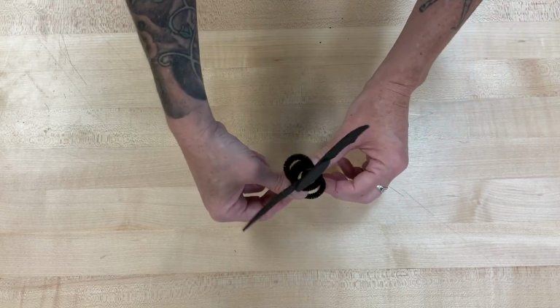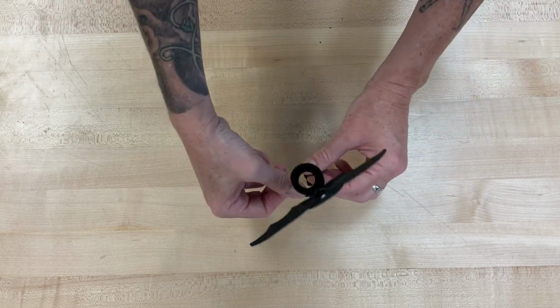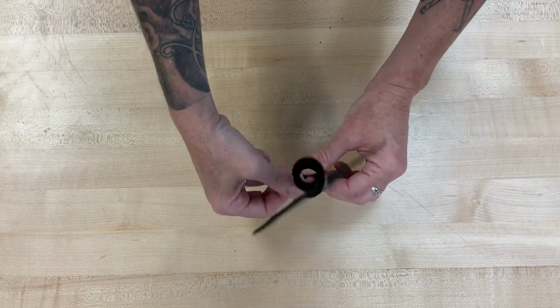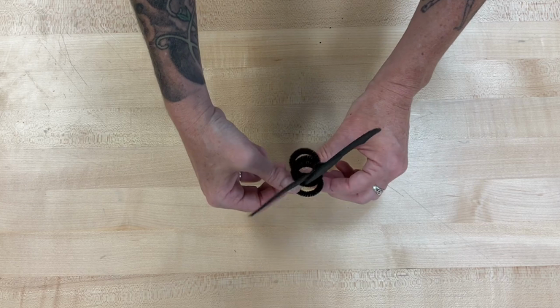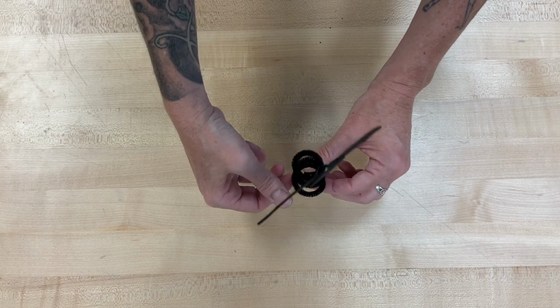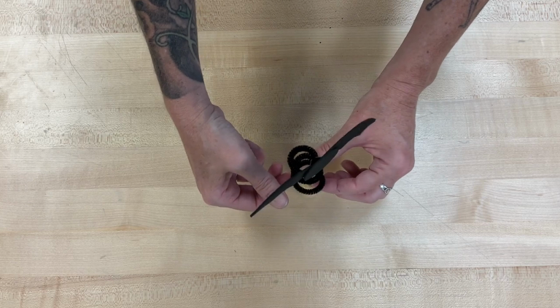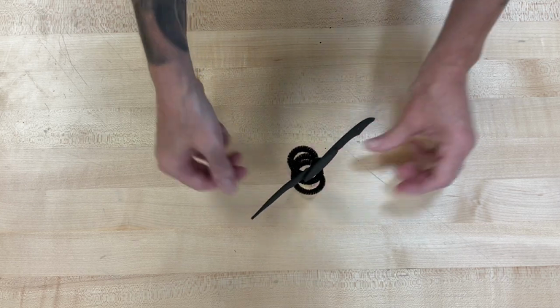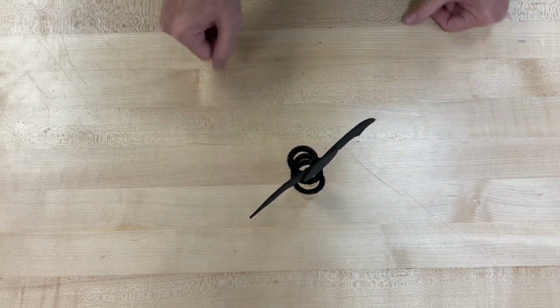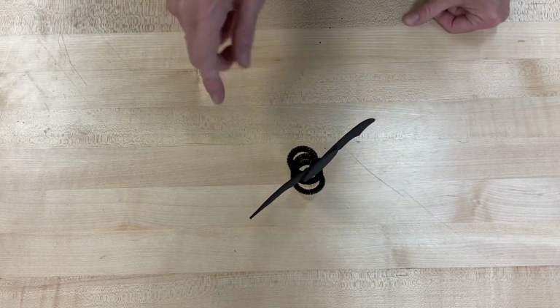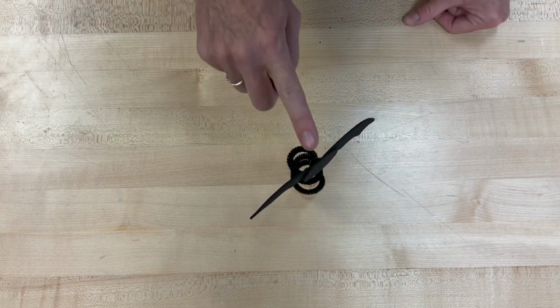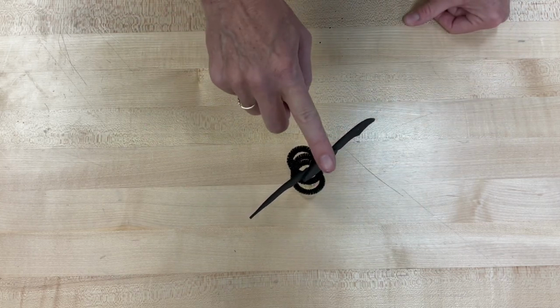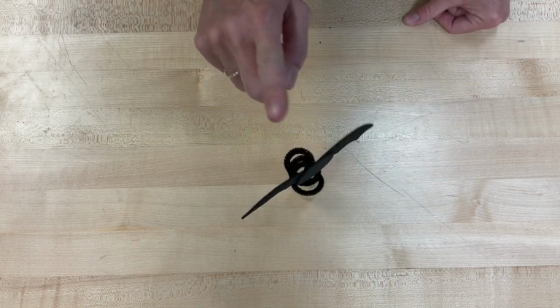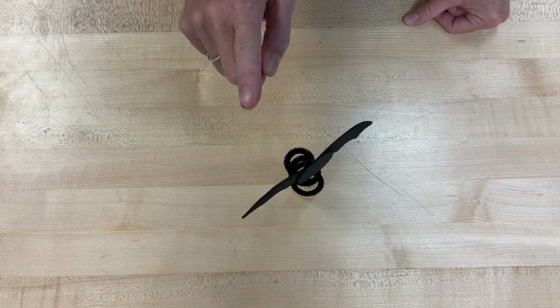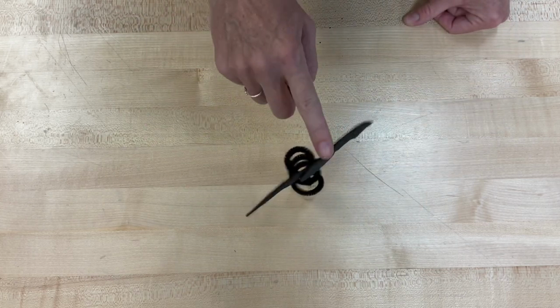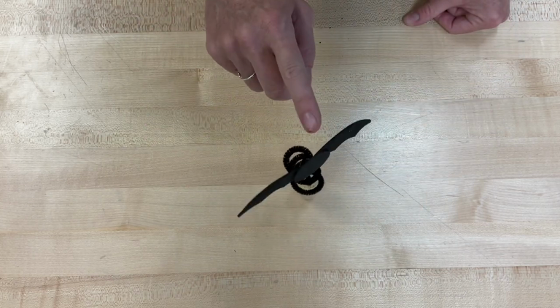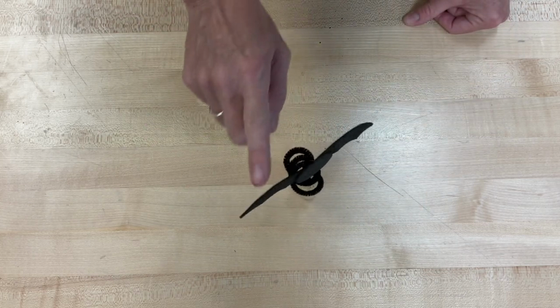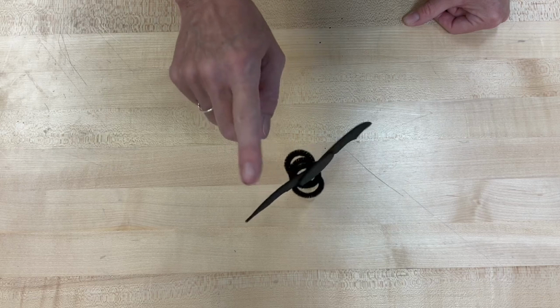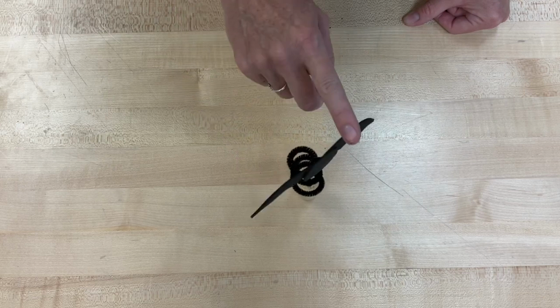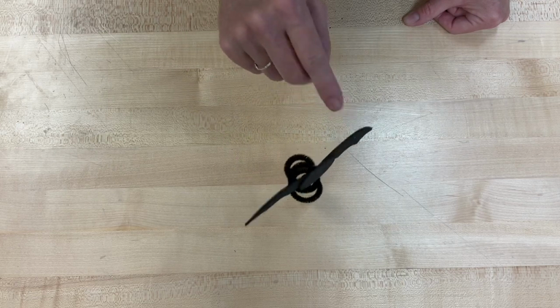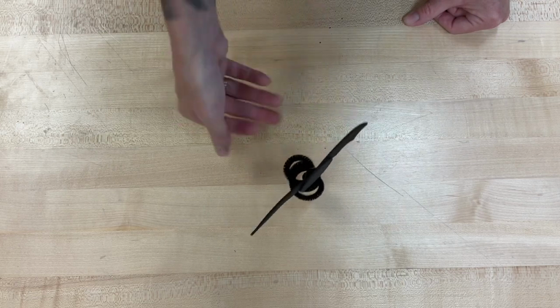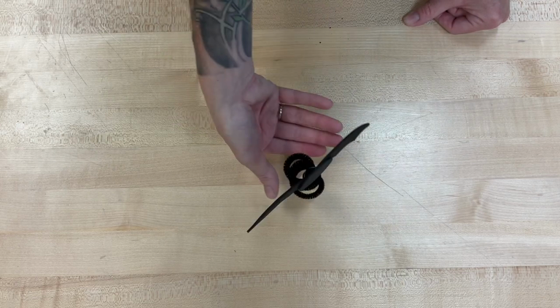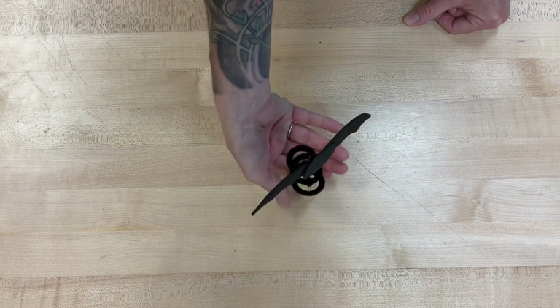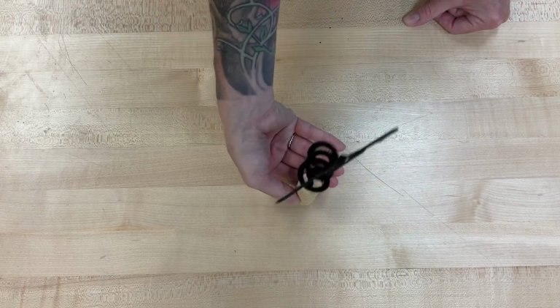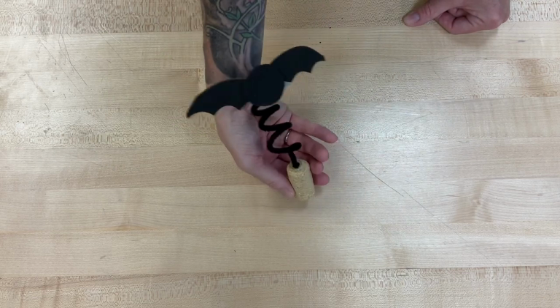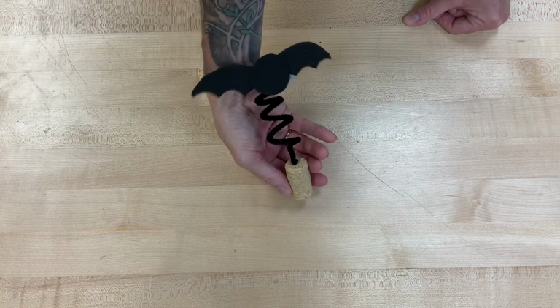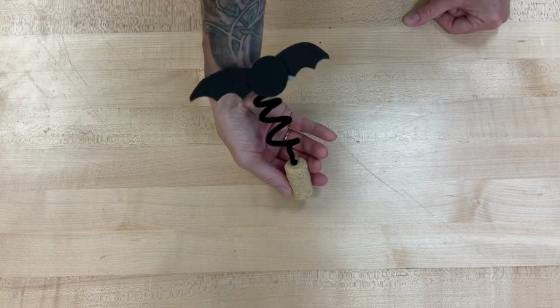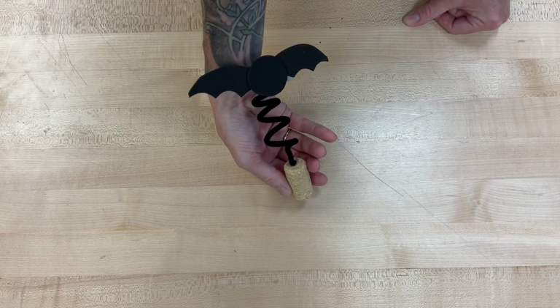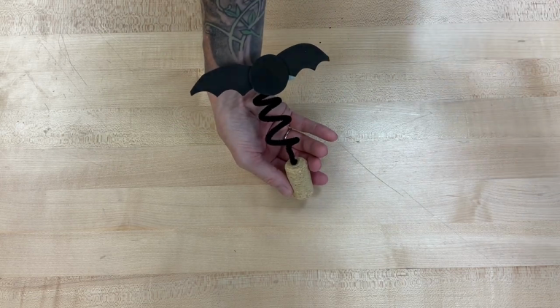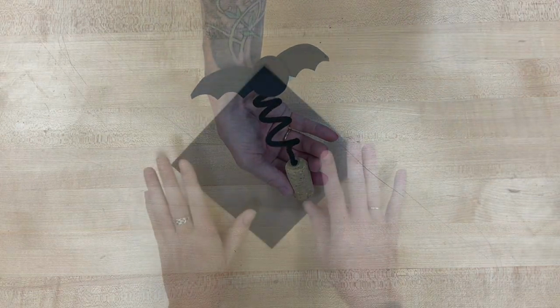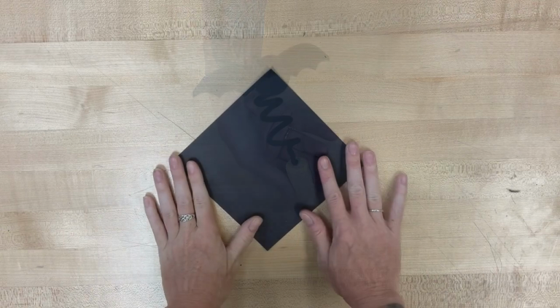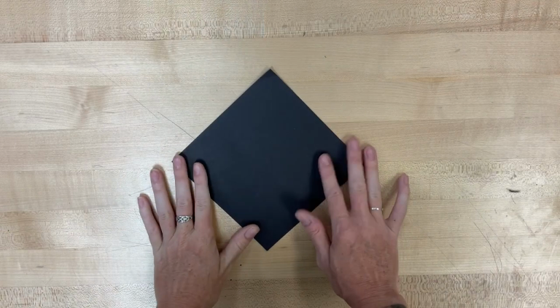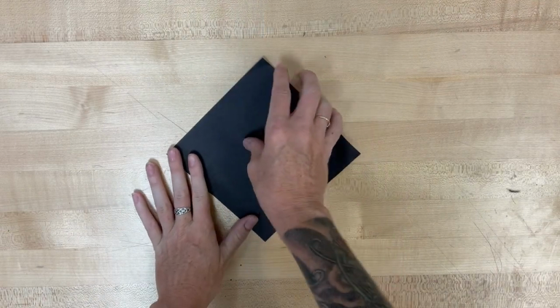Once again, you may have to kind of help to balance it again, but once you do, it should bobble pretty nicely. Up next, bat number two: the origami bat.